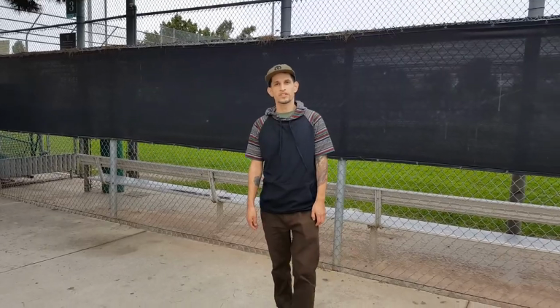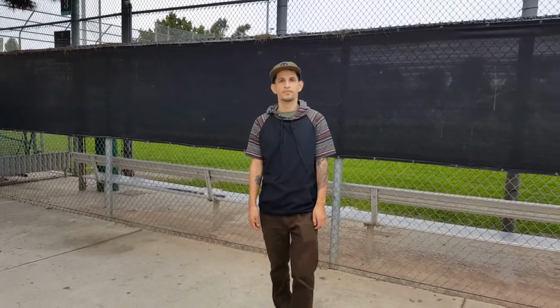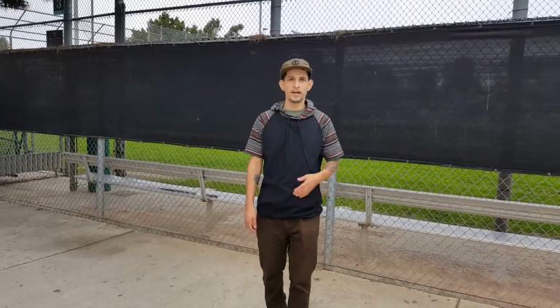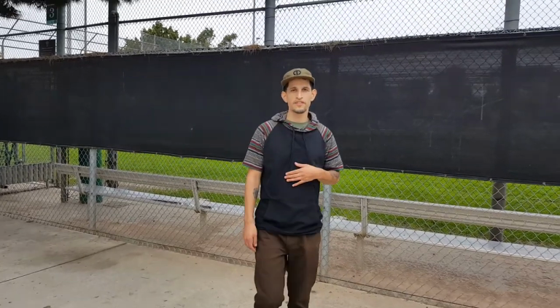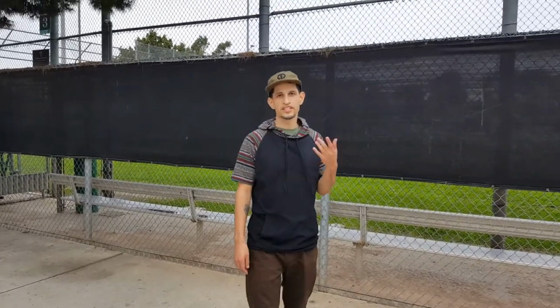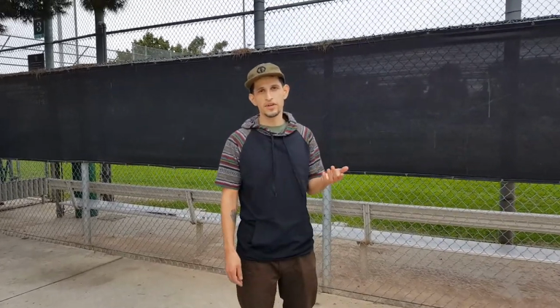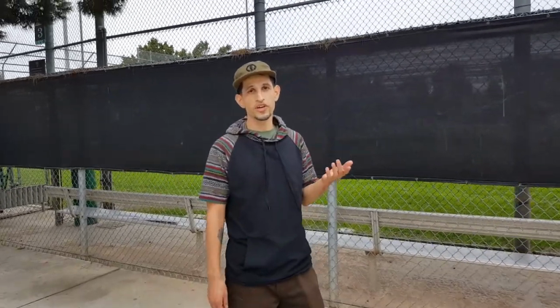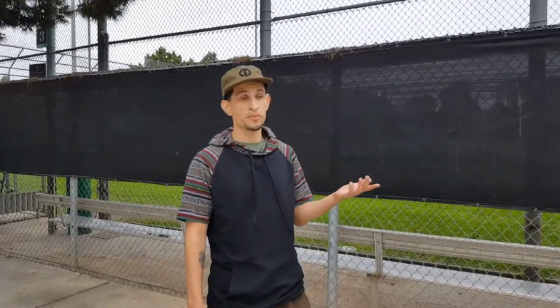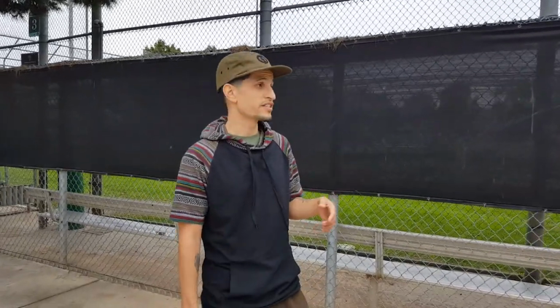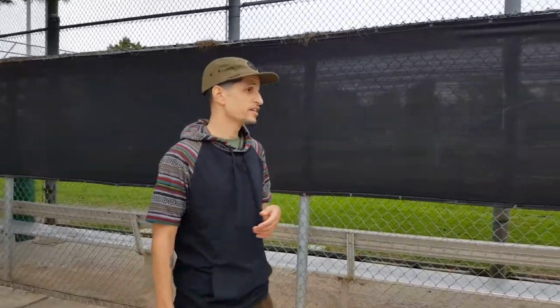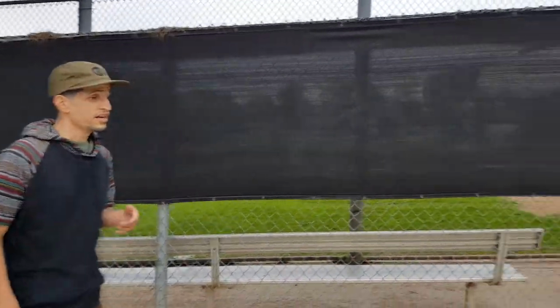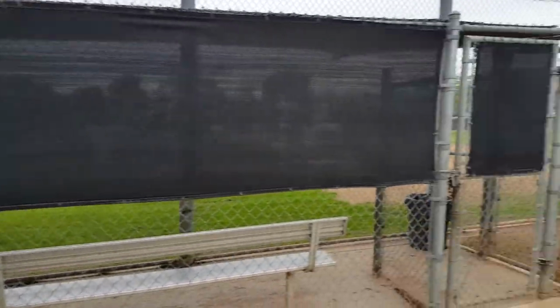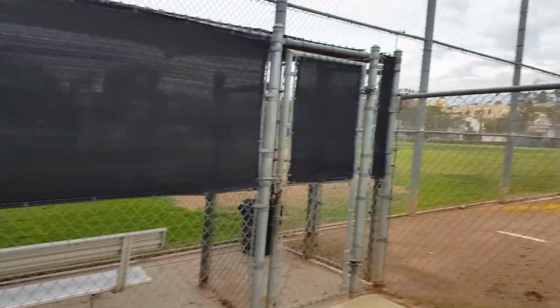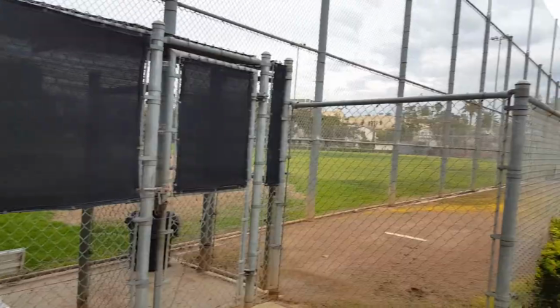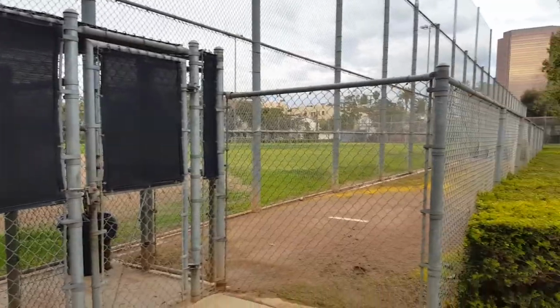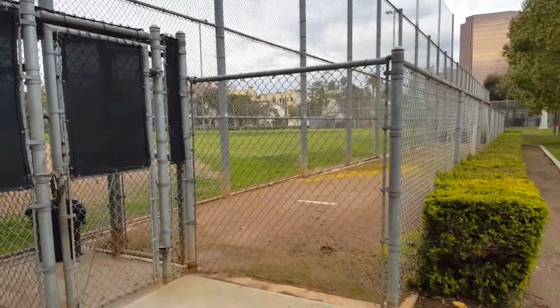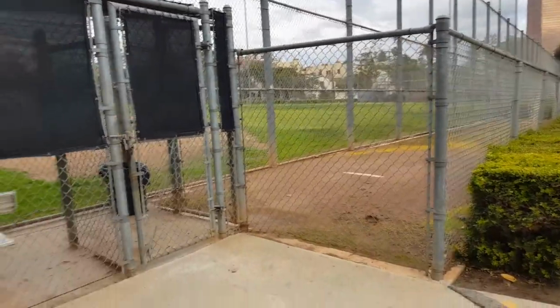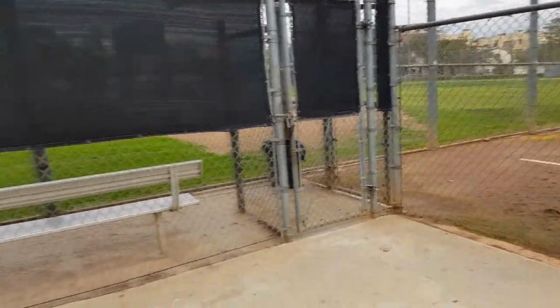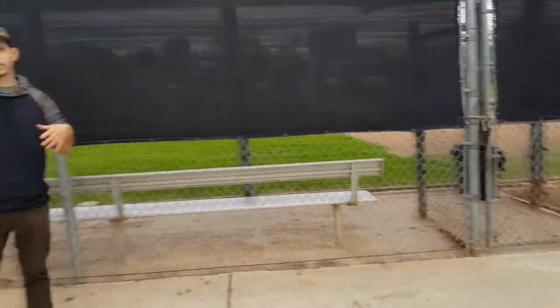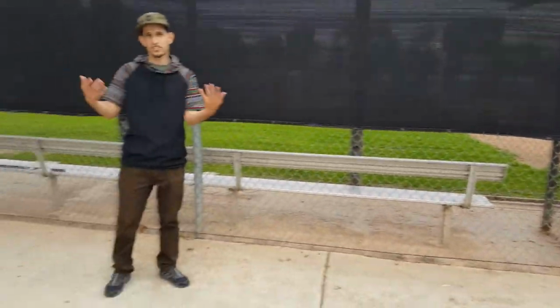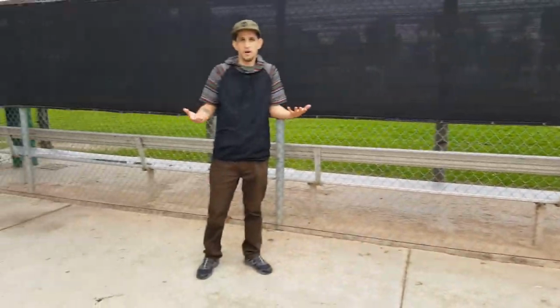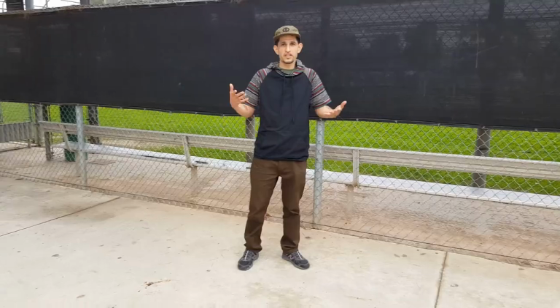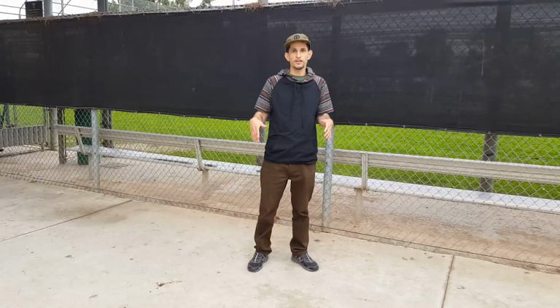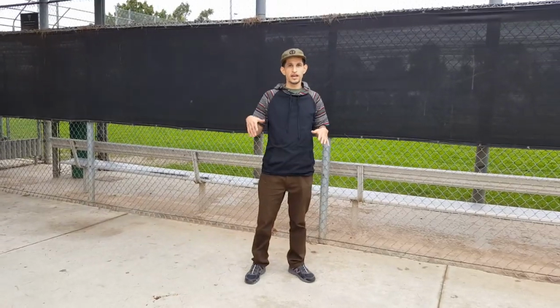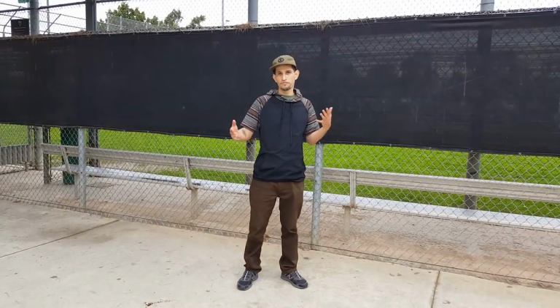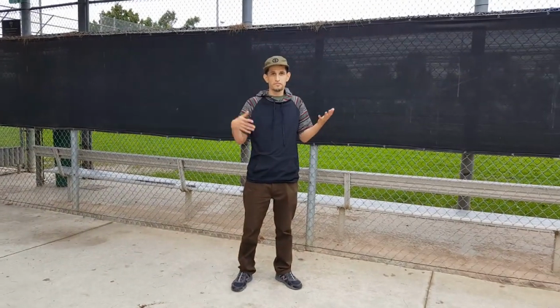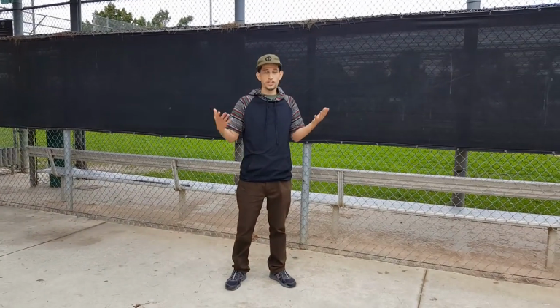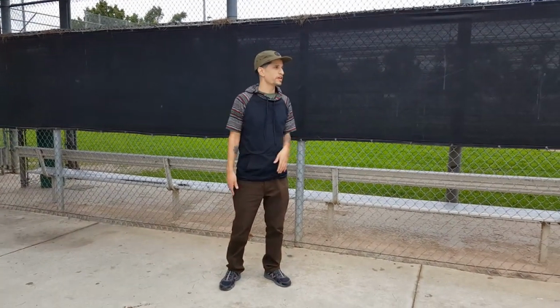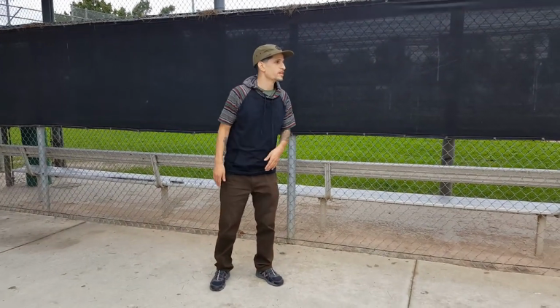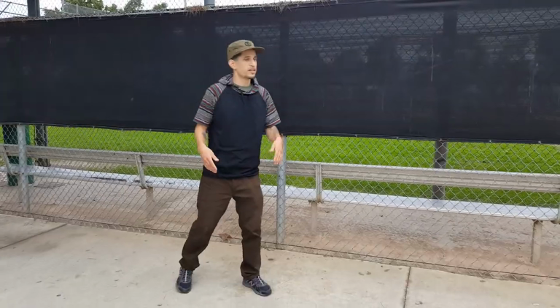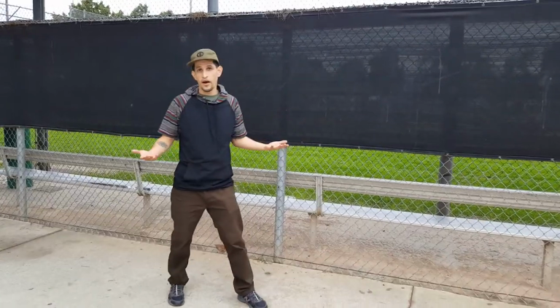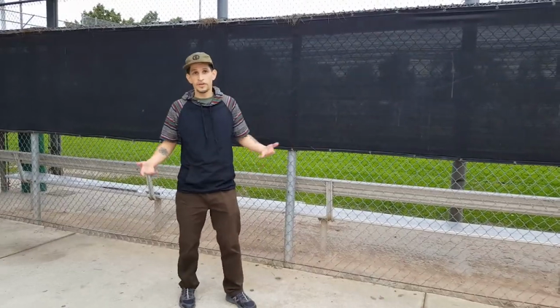What's up? My name is Haven and today I'm going to show you how to jump a fence. Now keep in mind there's more than one way to jump a fence, but this is just a basic way if you don't know how to jump a fence — how I would do it.